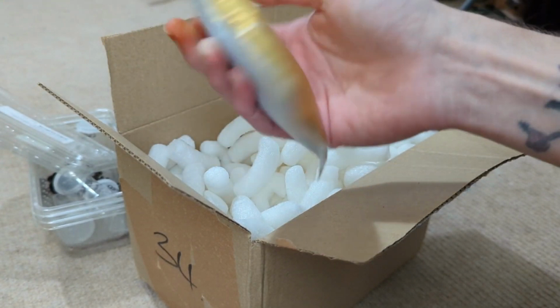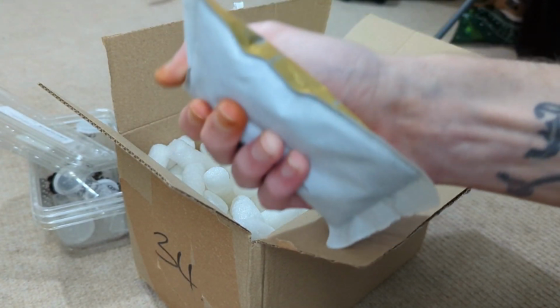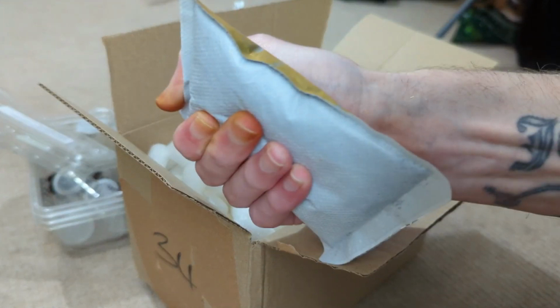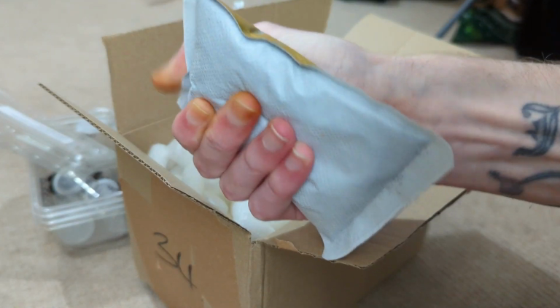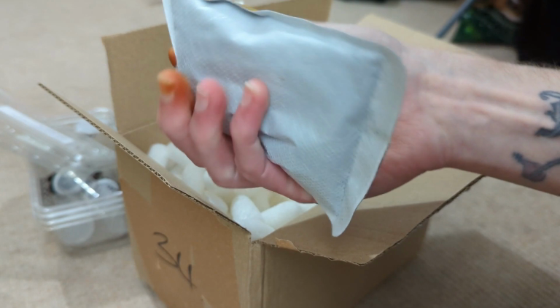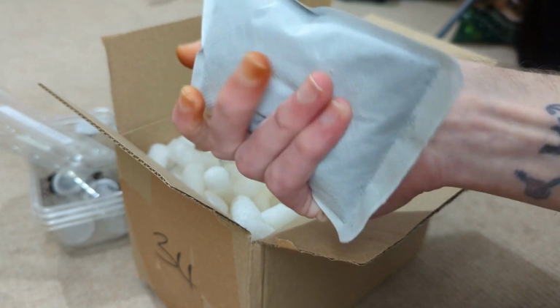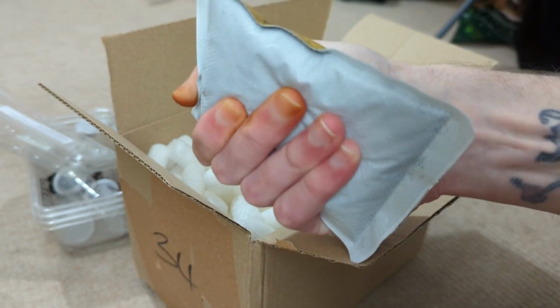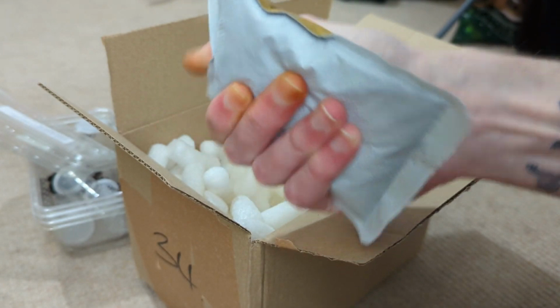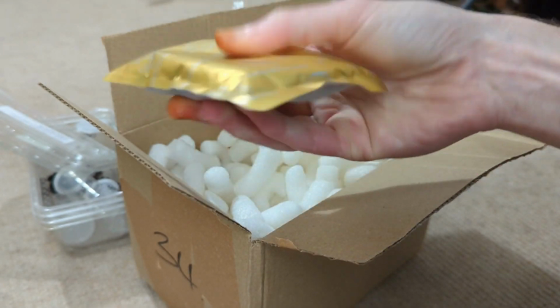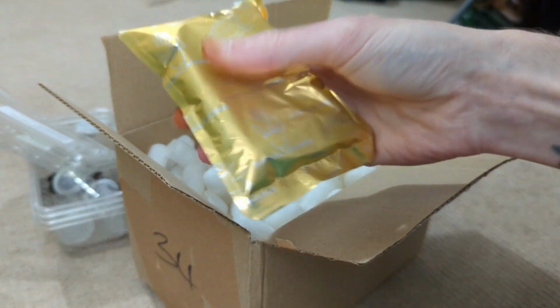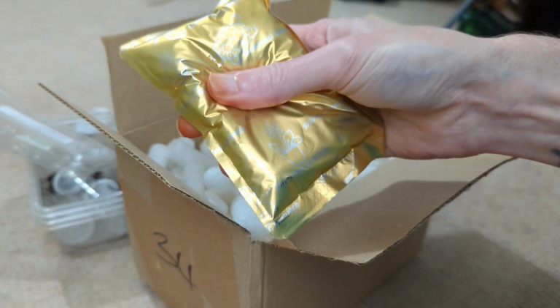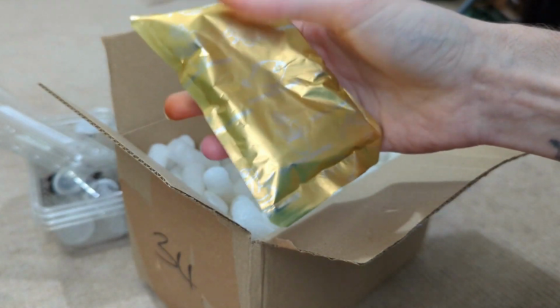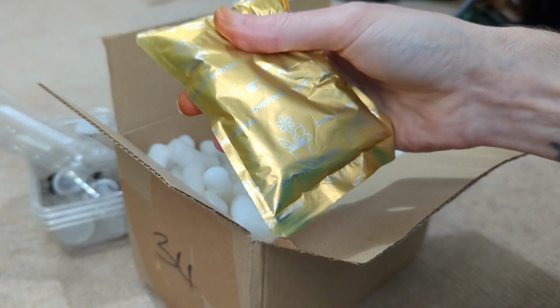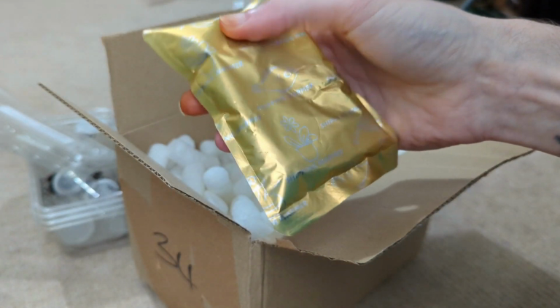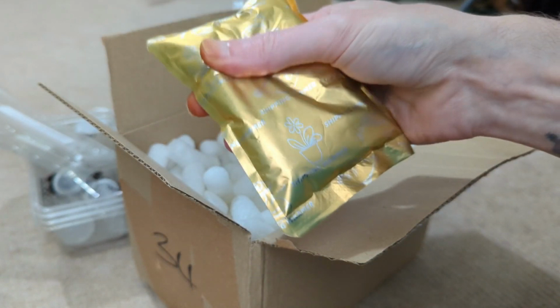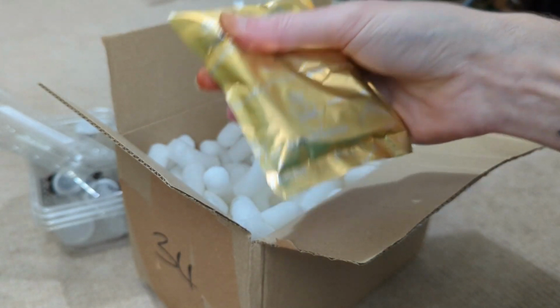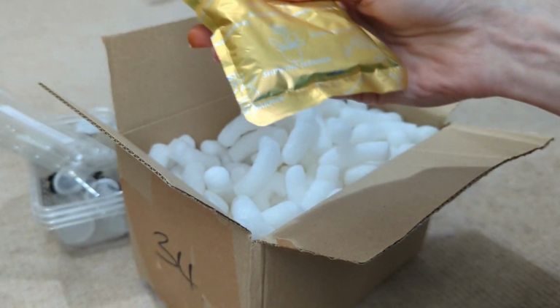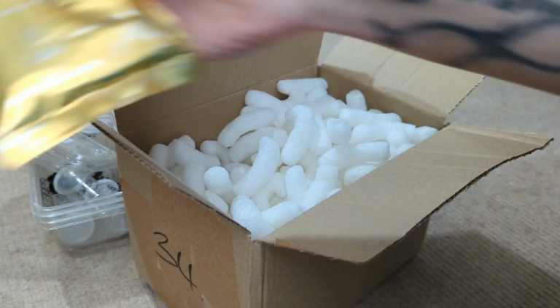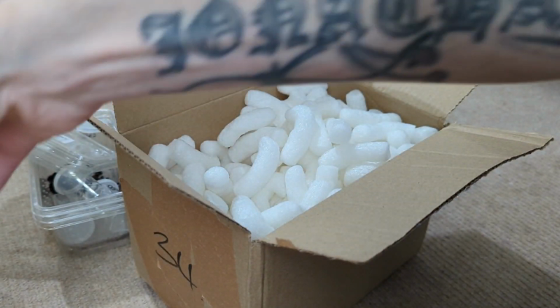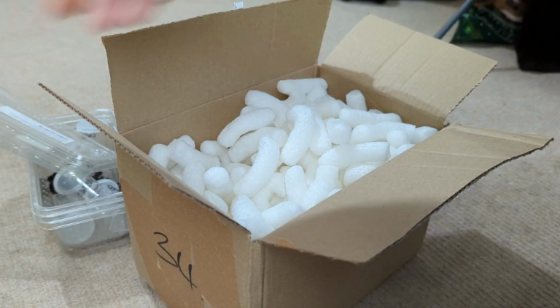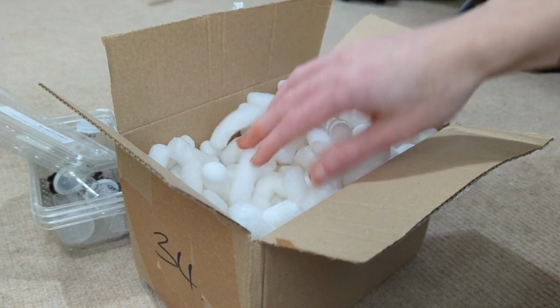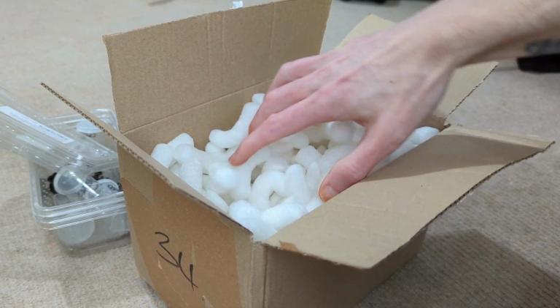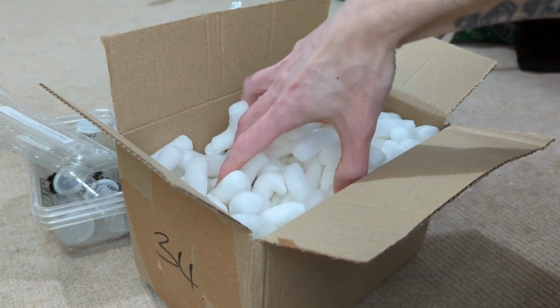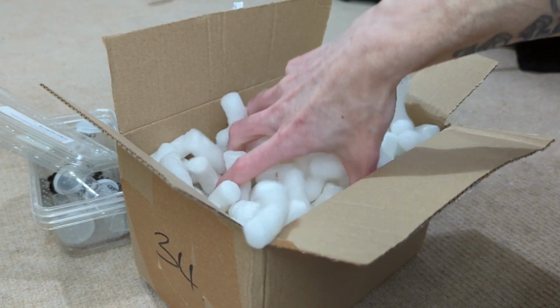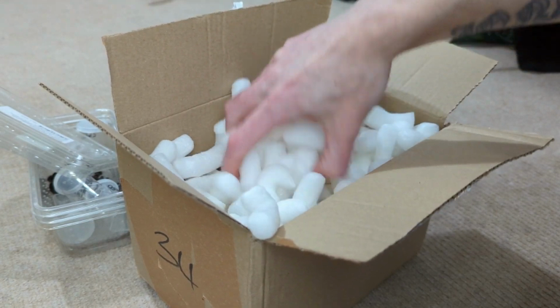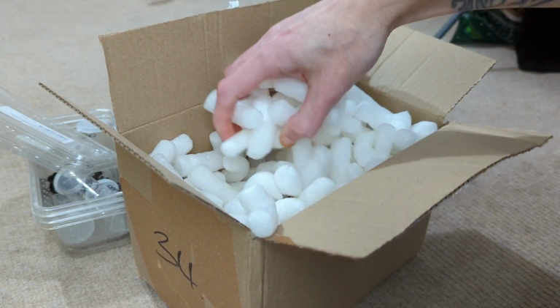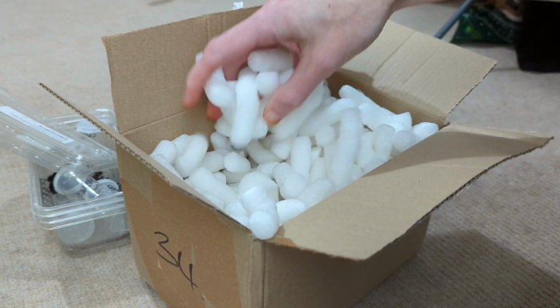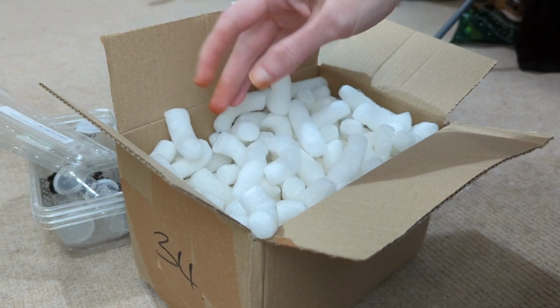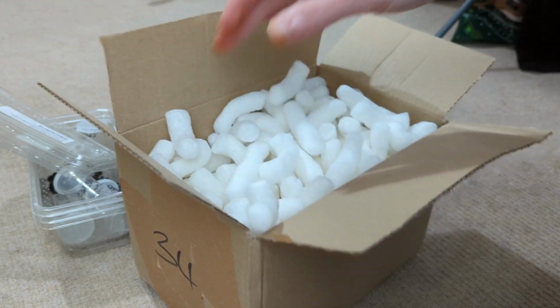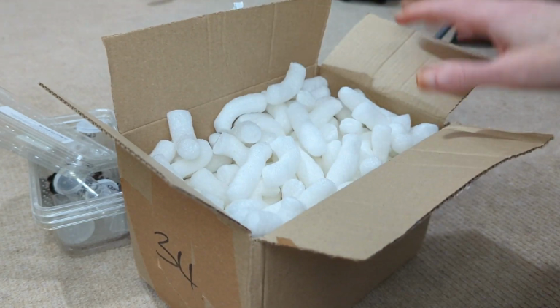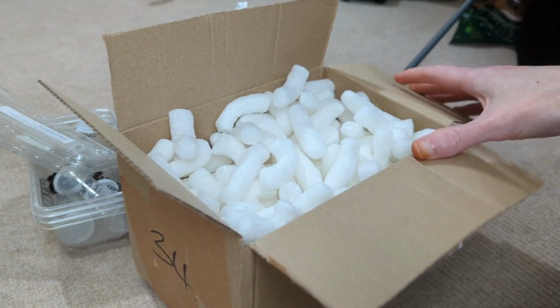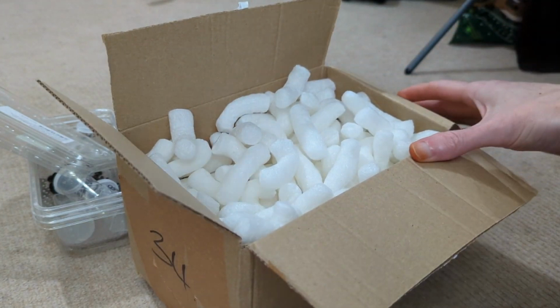Heat pack's lovely and warm, nice and hot. We've got, as always, your chippies — your polystyrene chips.